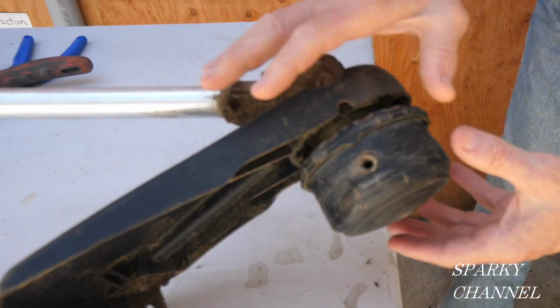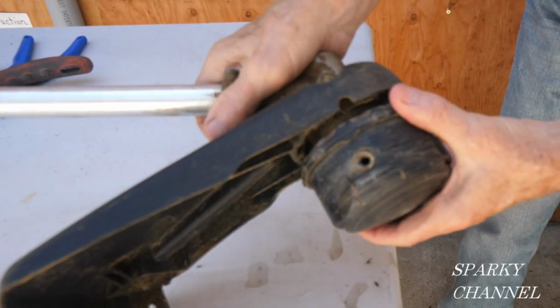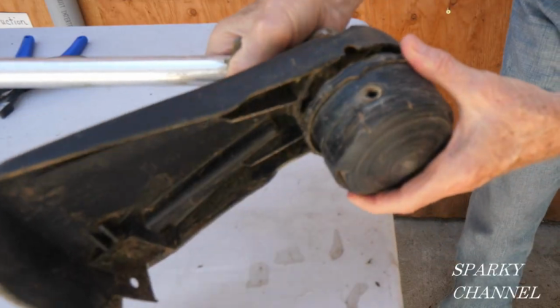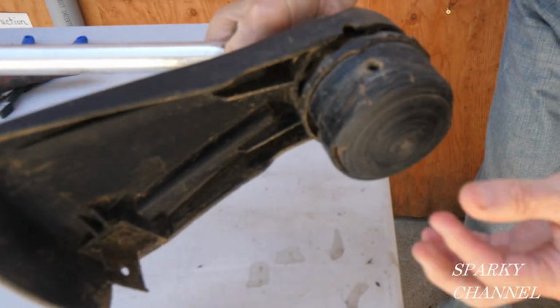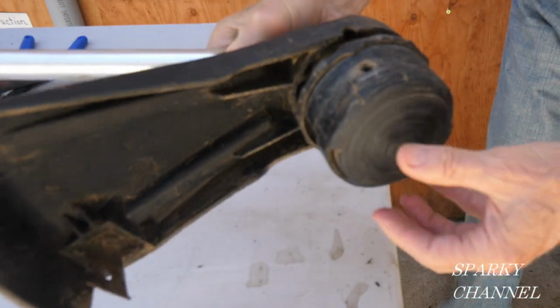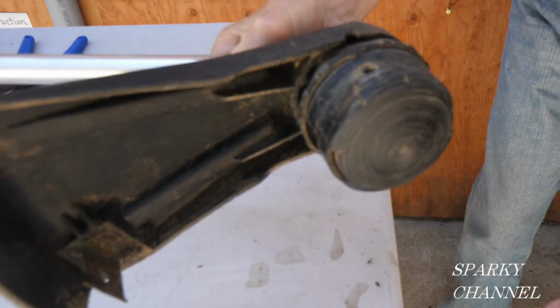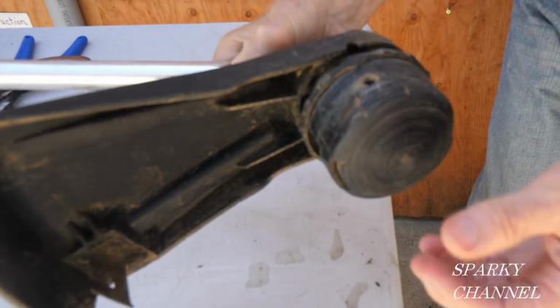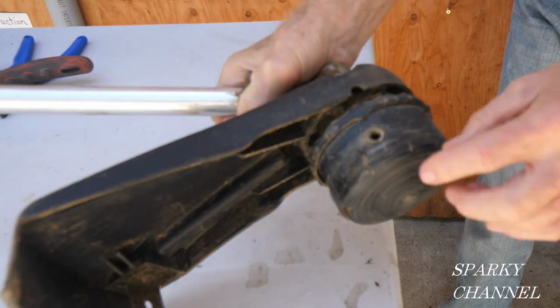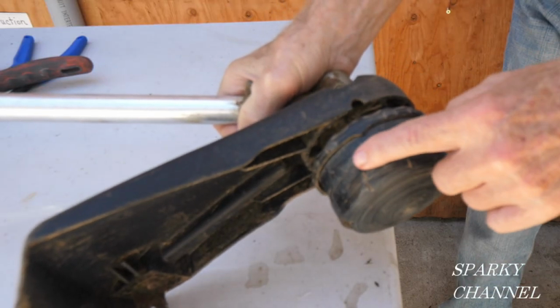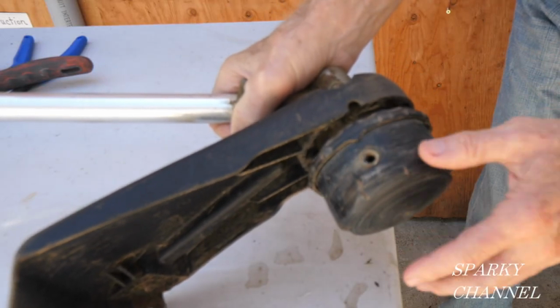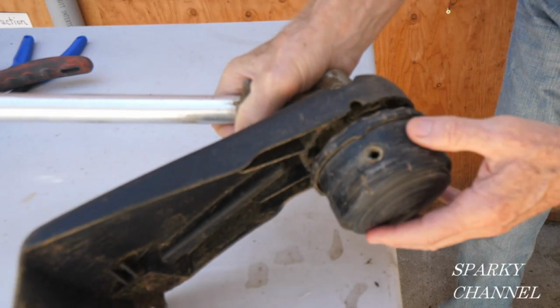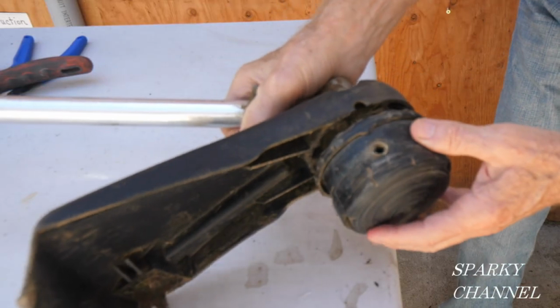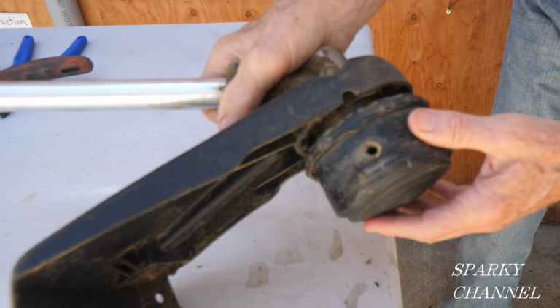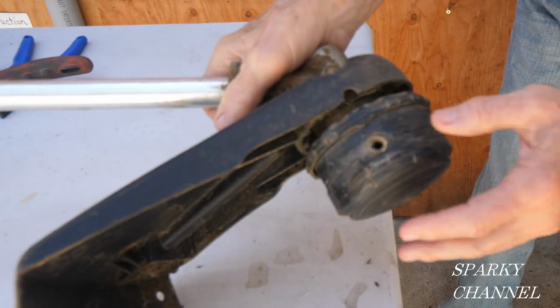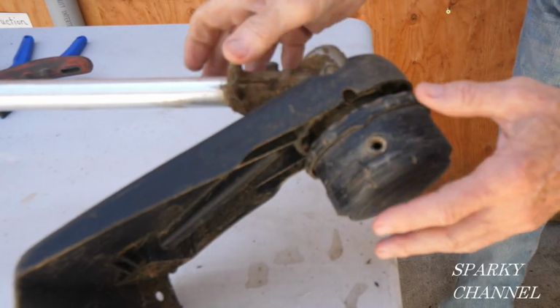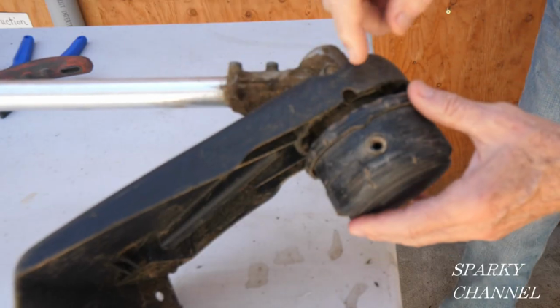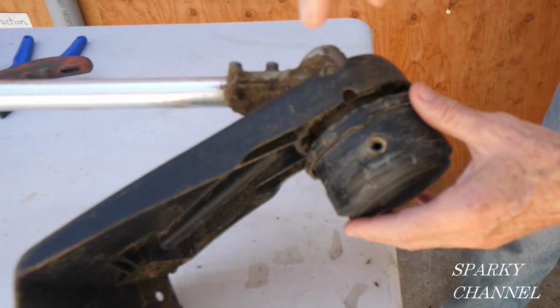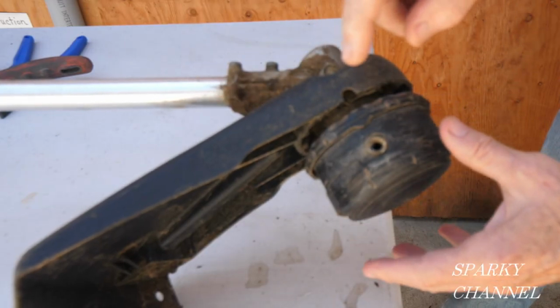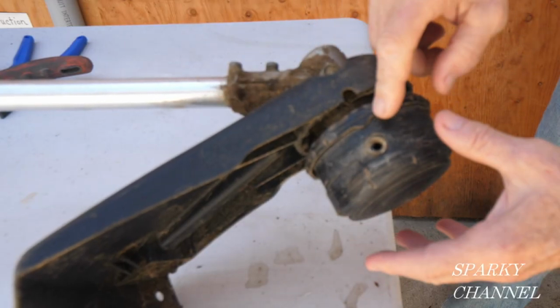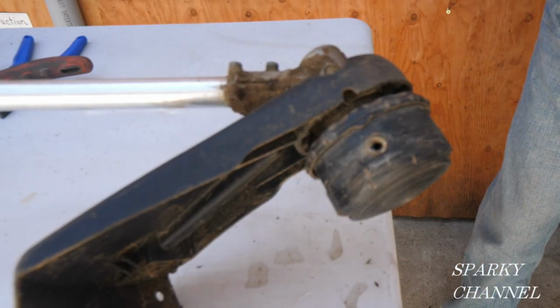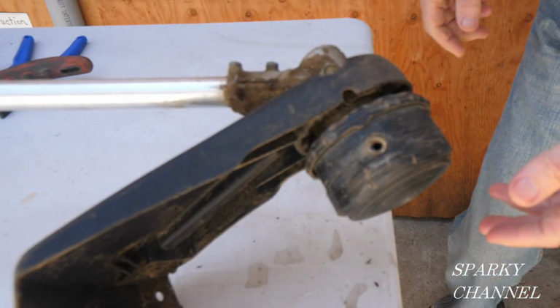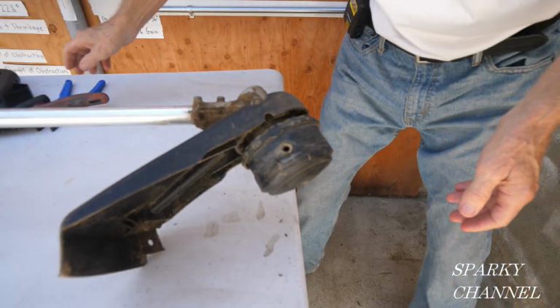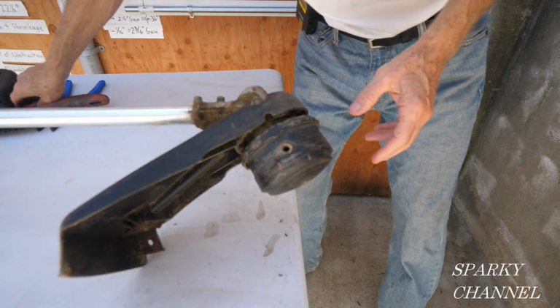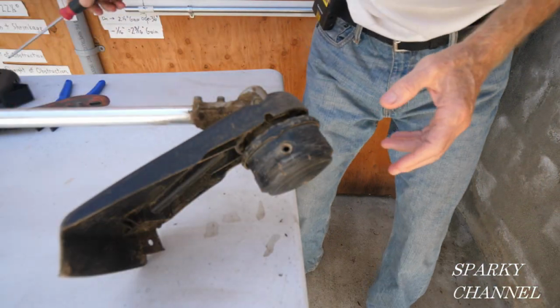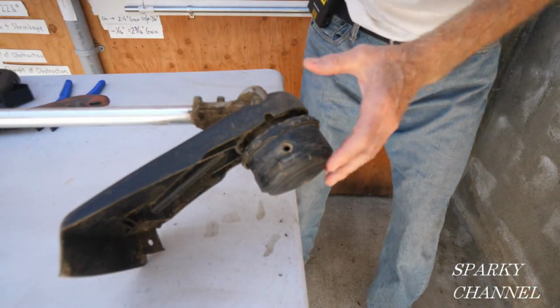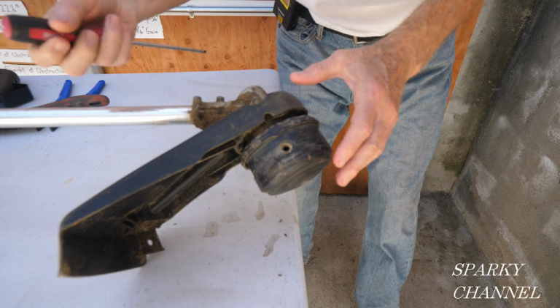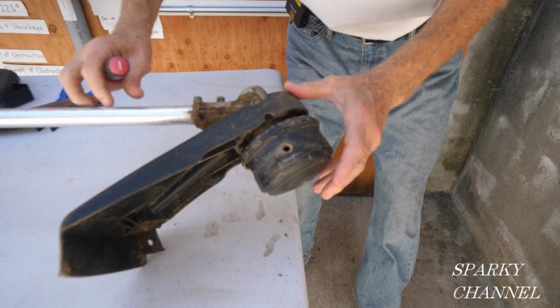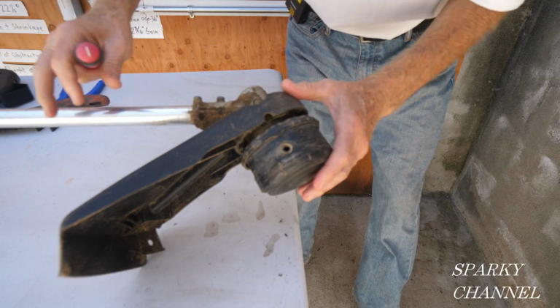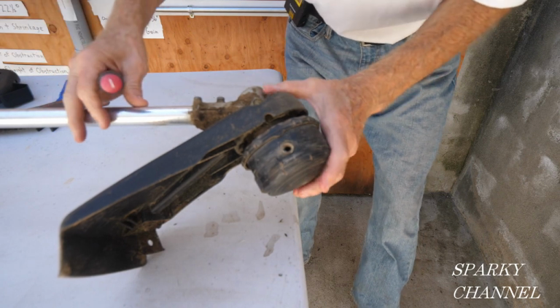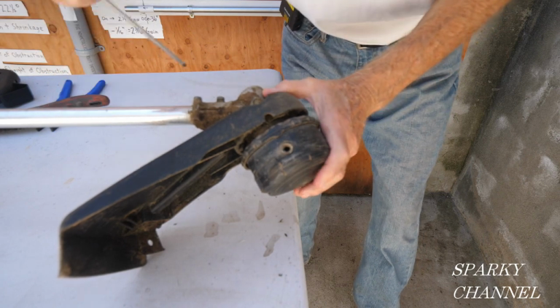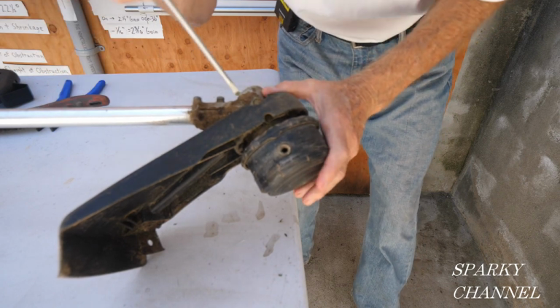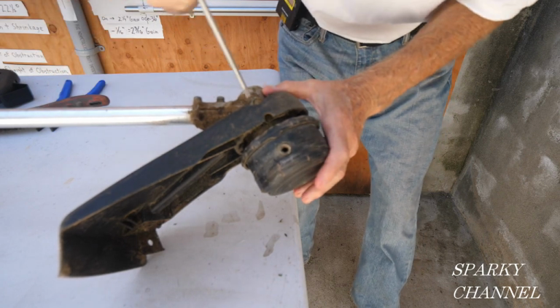I'm going to show you how to disassemble the head and clean it out inside, and I'm going to show you how to put new string in the head. So in order to change out the head, the first thing you do...